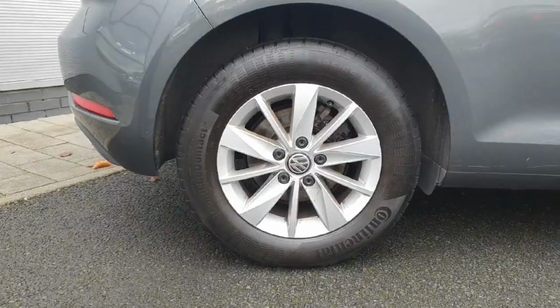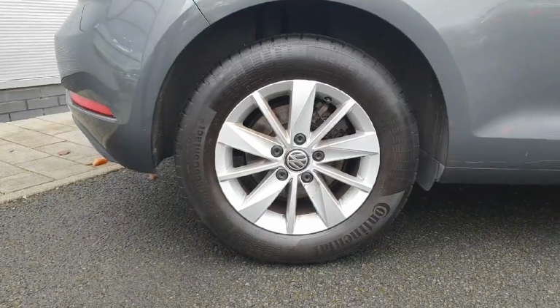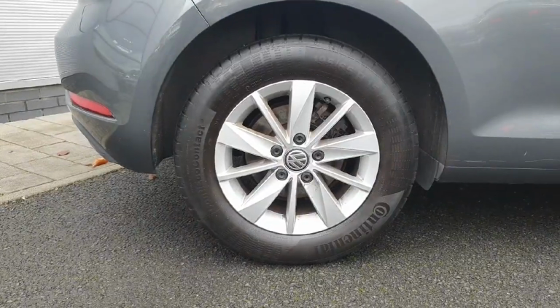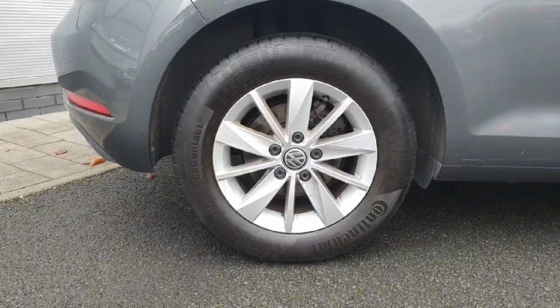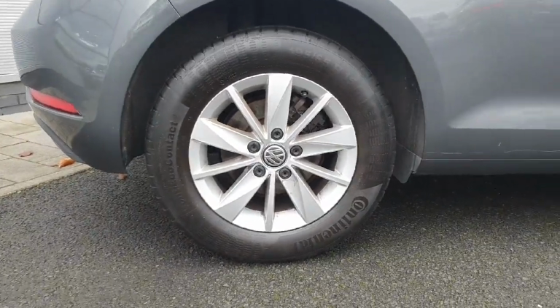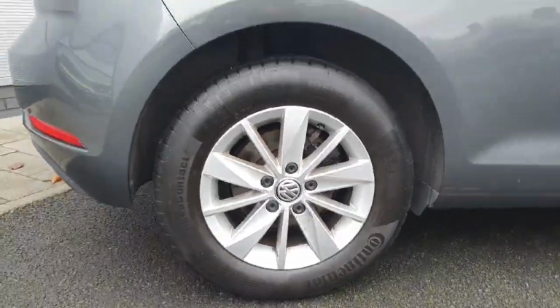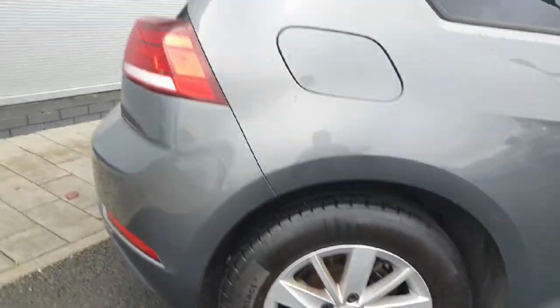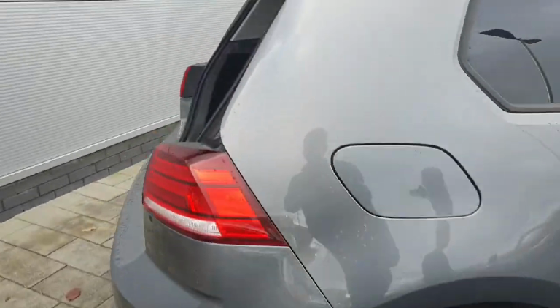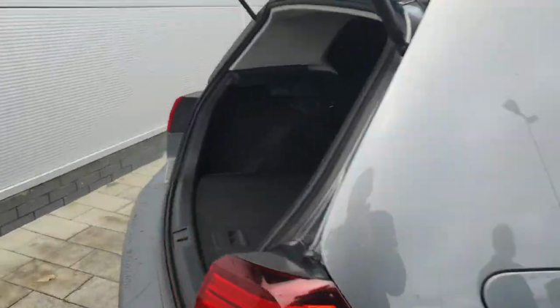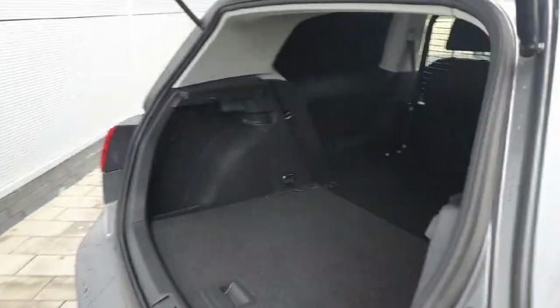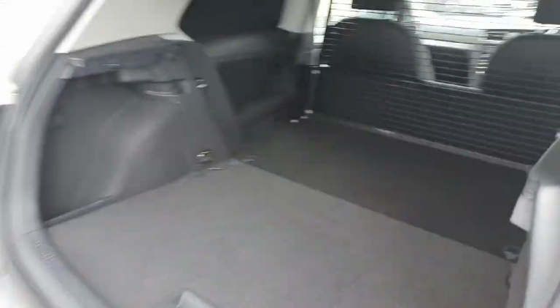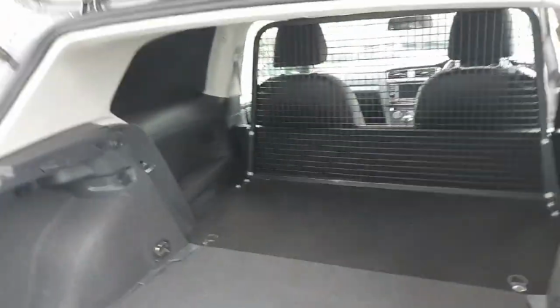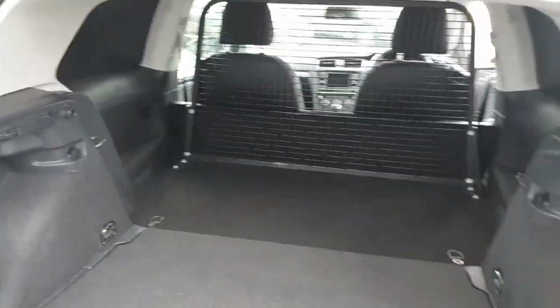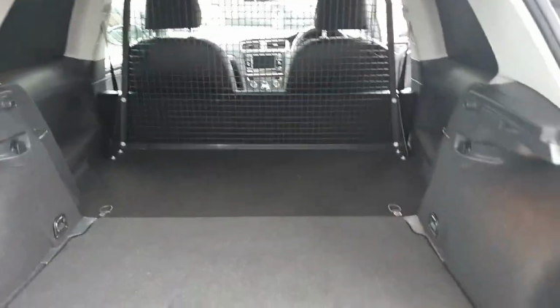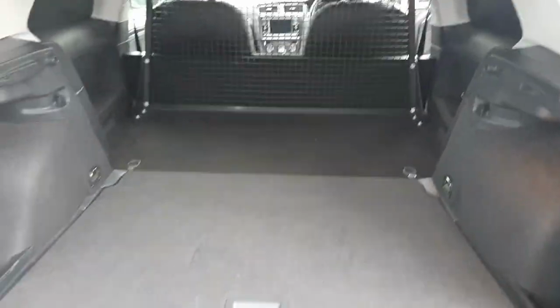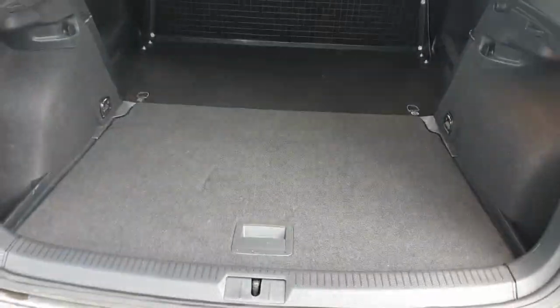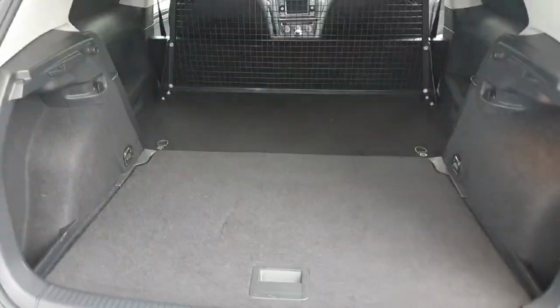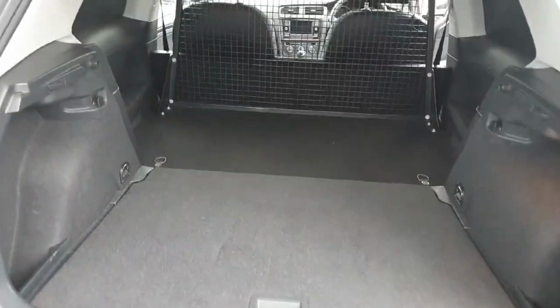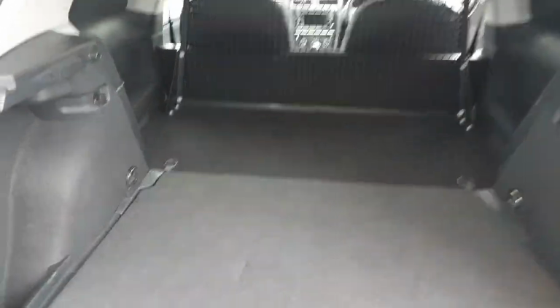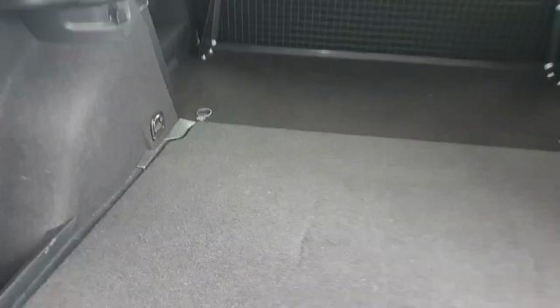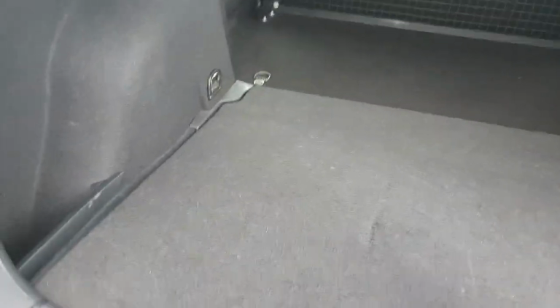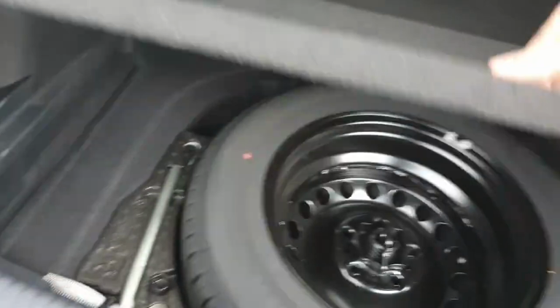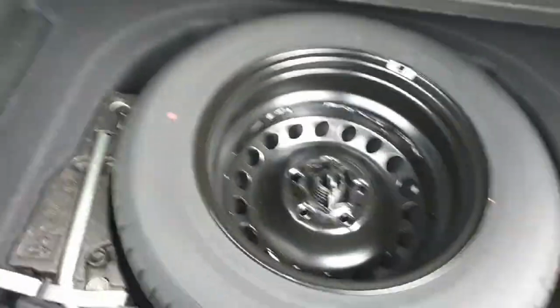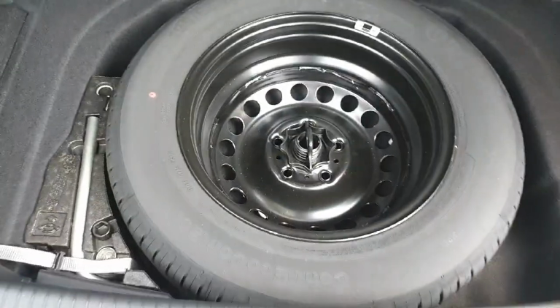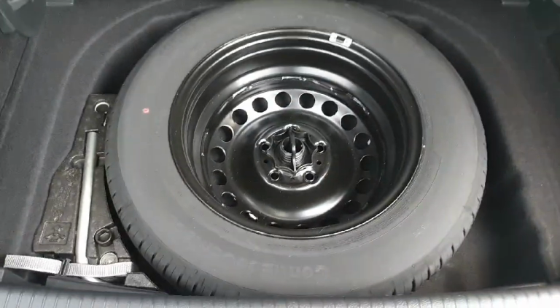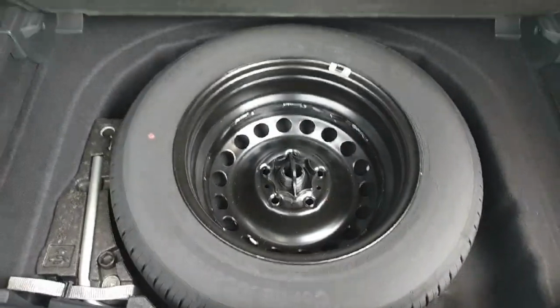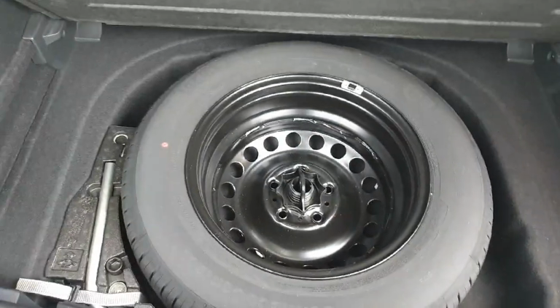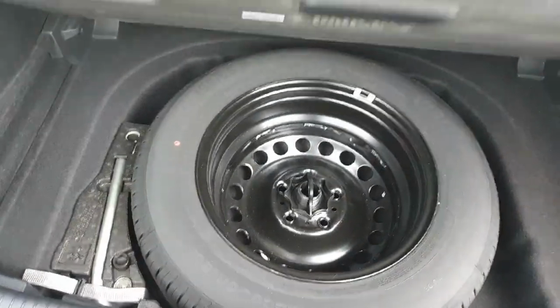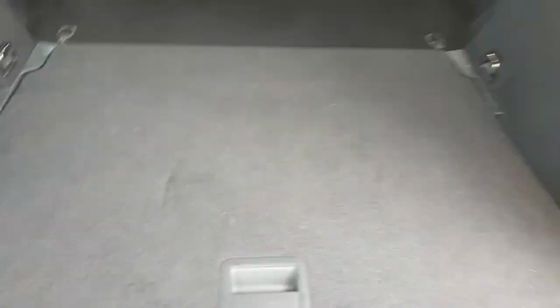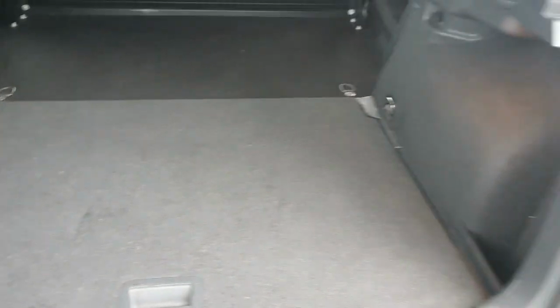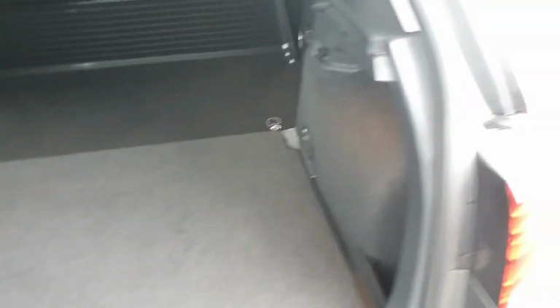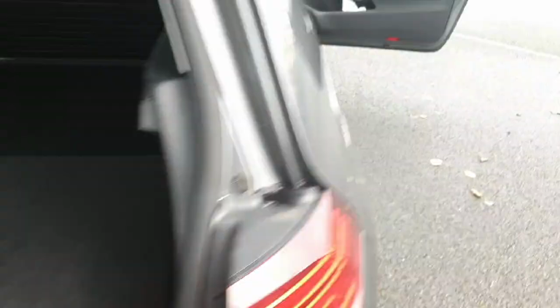Starting off with the alloys, we have beautiful 15 inch metallic alloys. Moving around to the boot, we have plenty of space for your needs and your tools. If we lift up the bottom here you can see we have a tool kit and our spare tyre, which is very handy indeed.